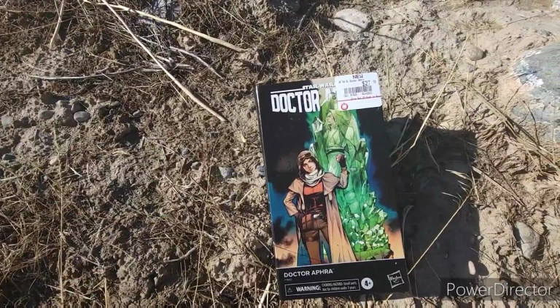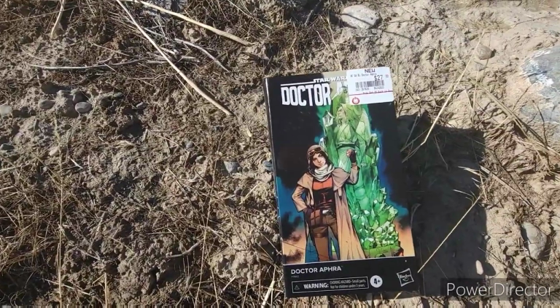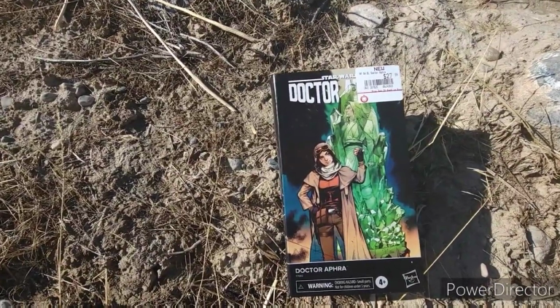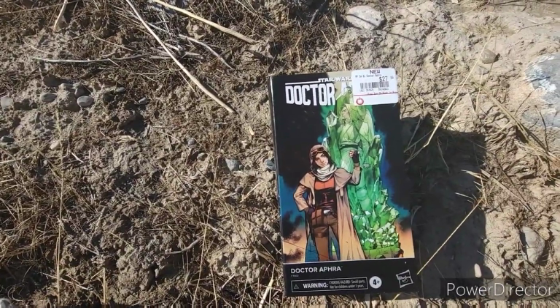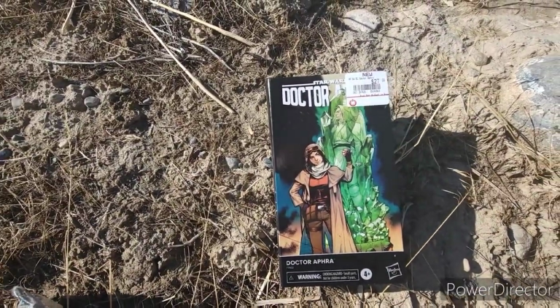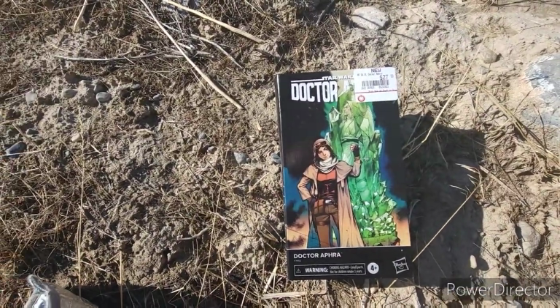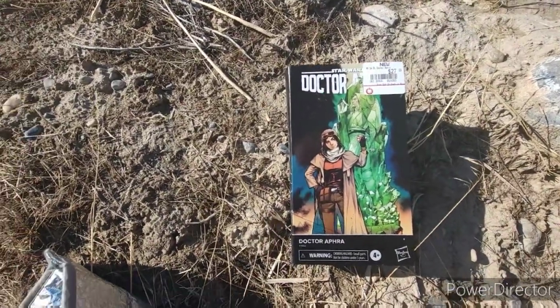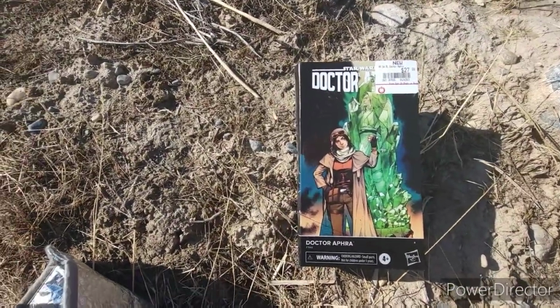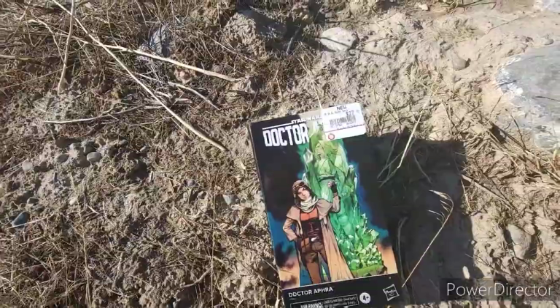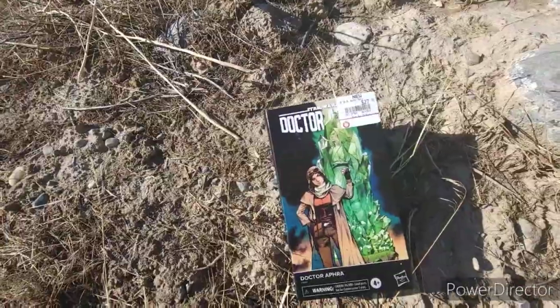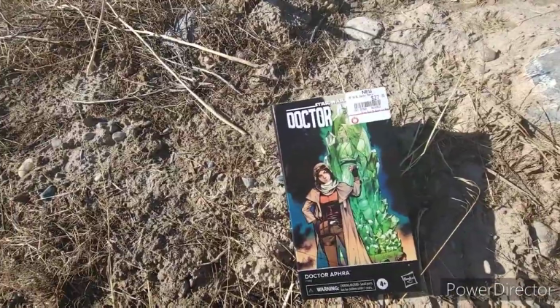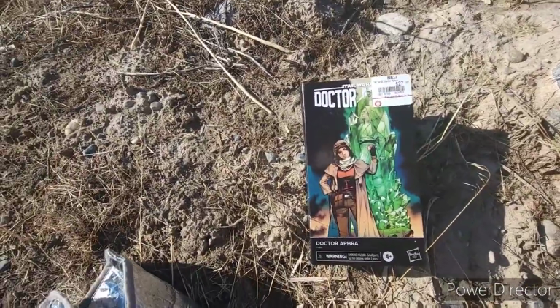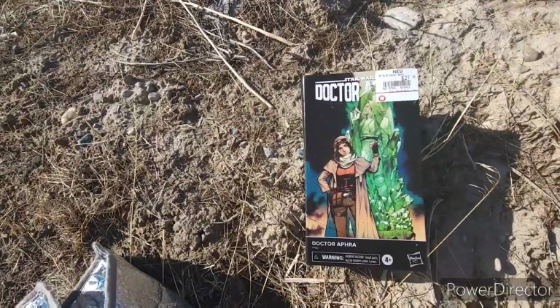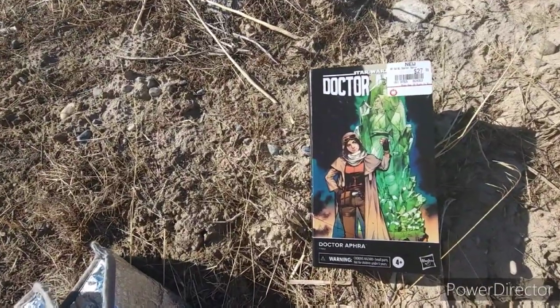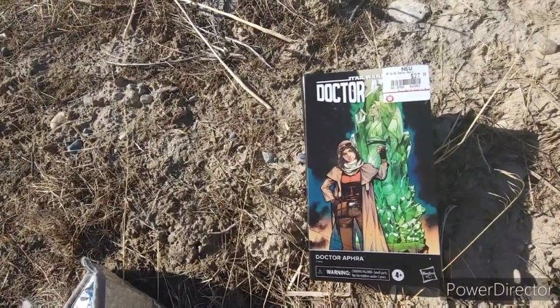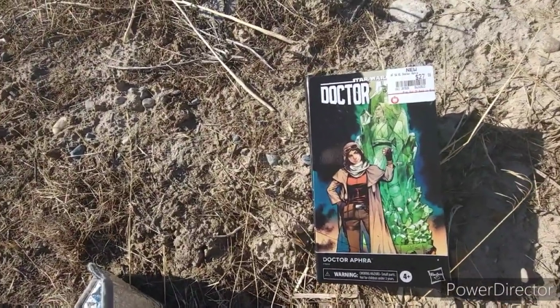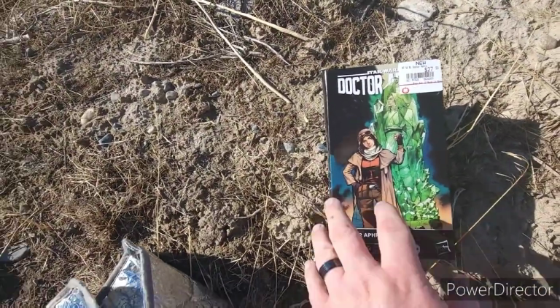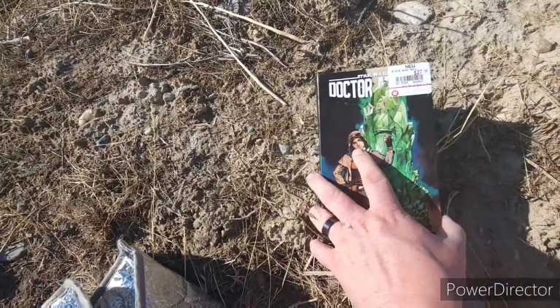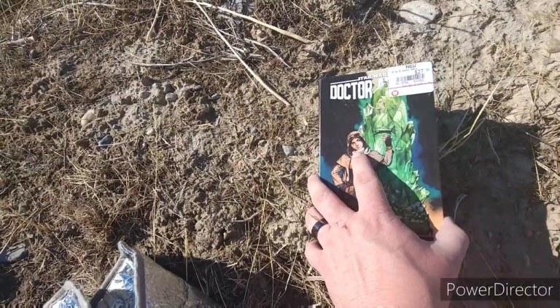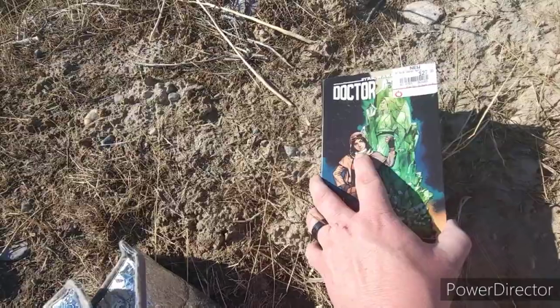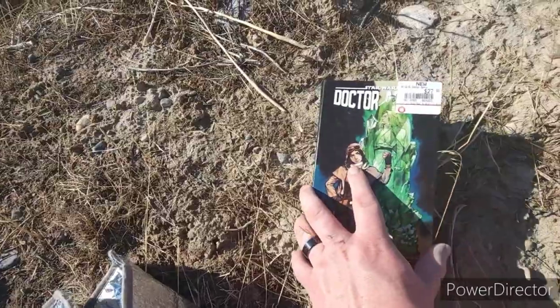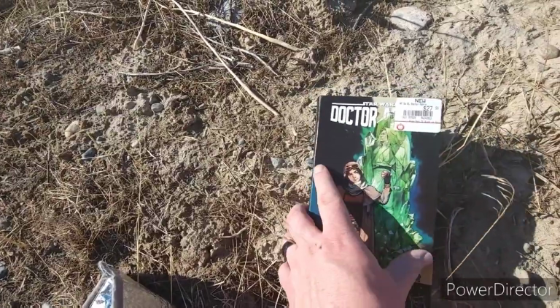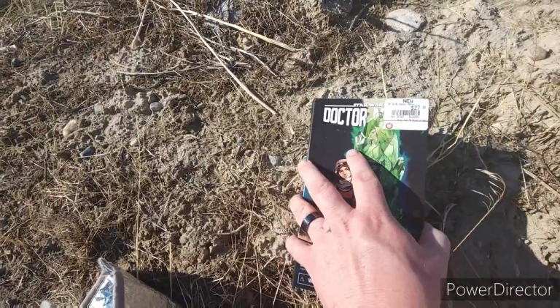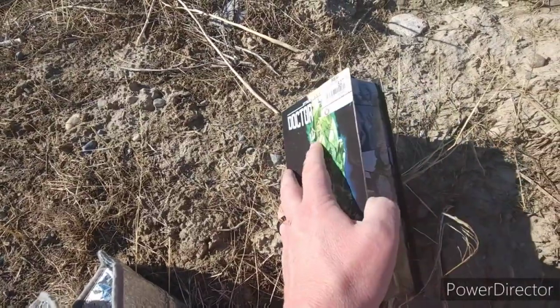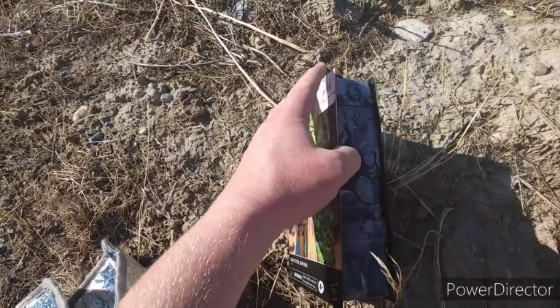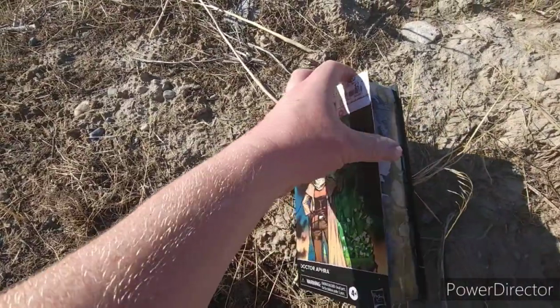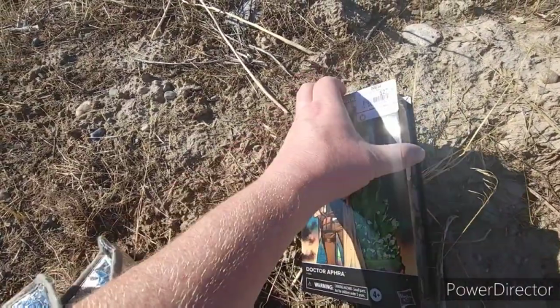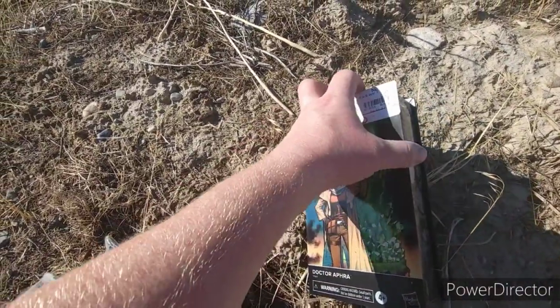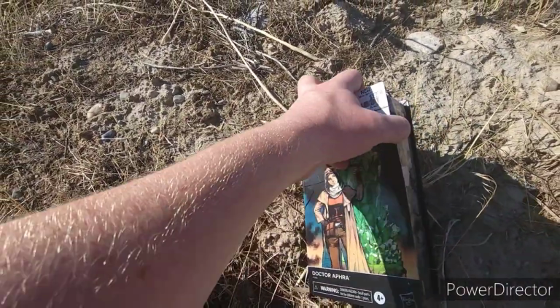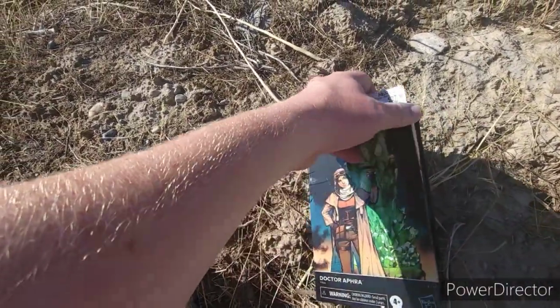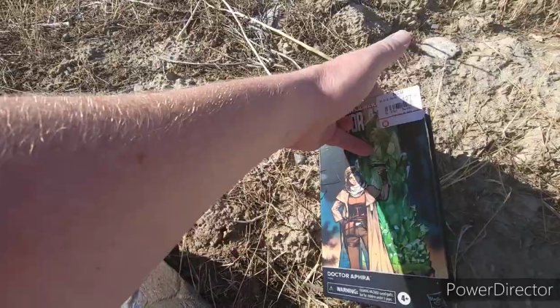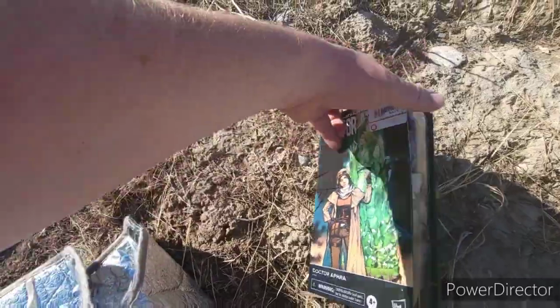Today I'm going to open a box for Dr. Aphra from Star Wars 6 inch. I don't know if you've seen this one in stores. I've found her at GameStop, whatever it's called.